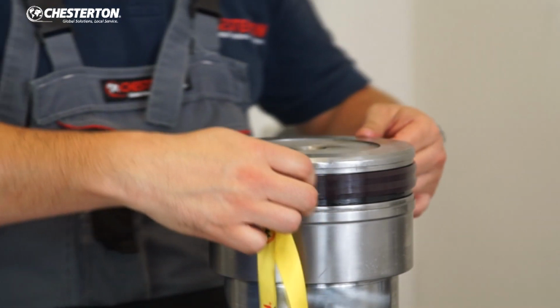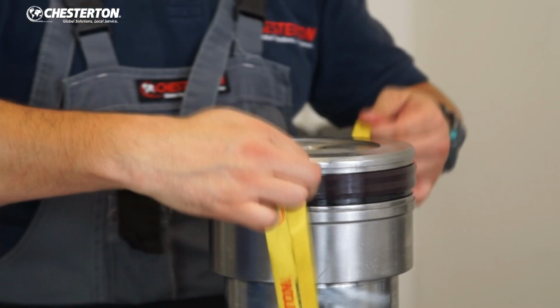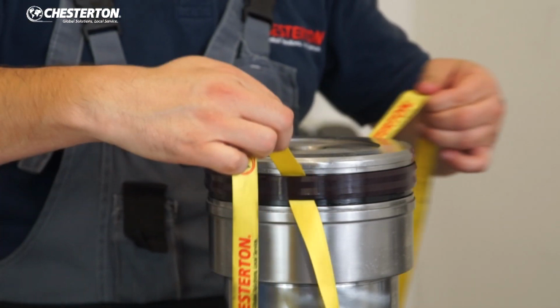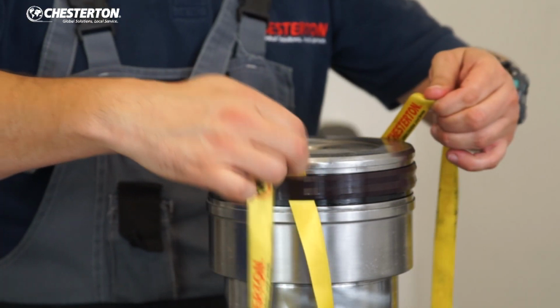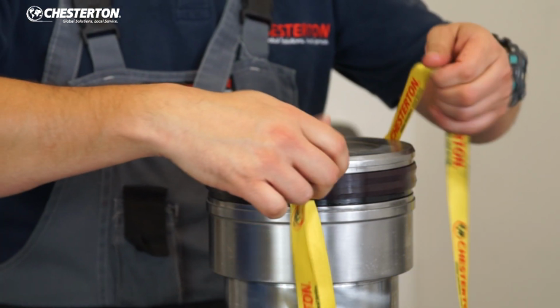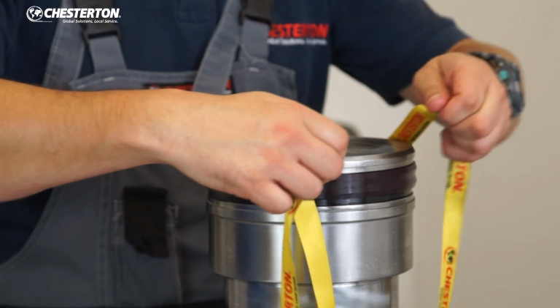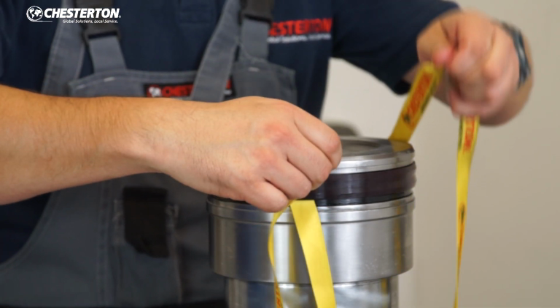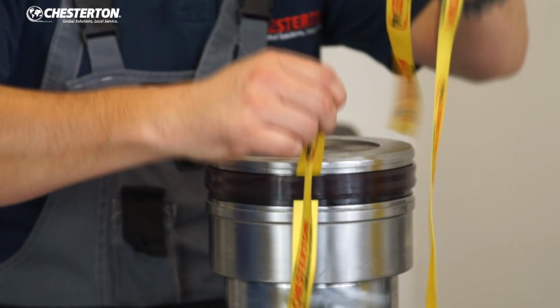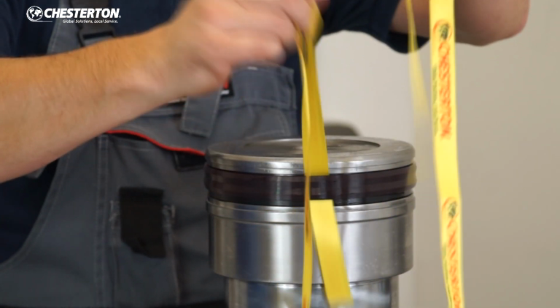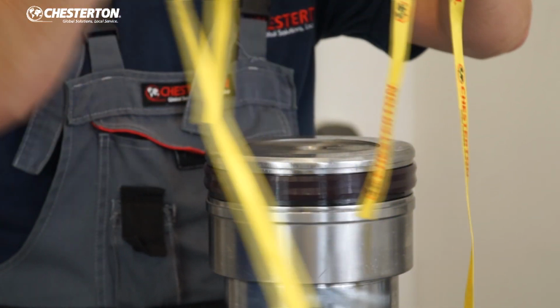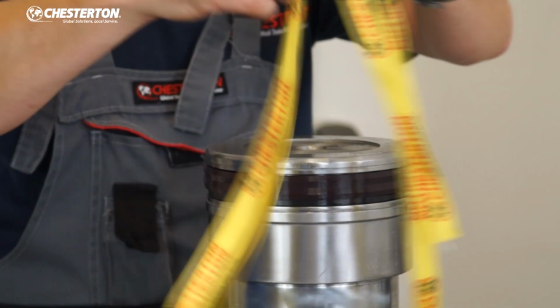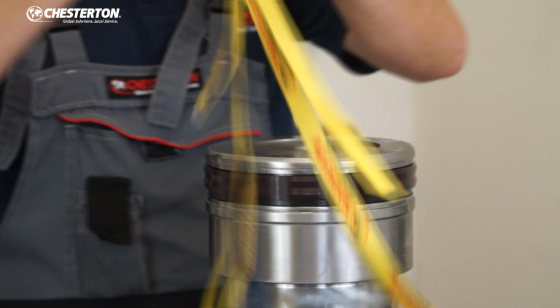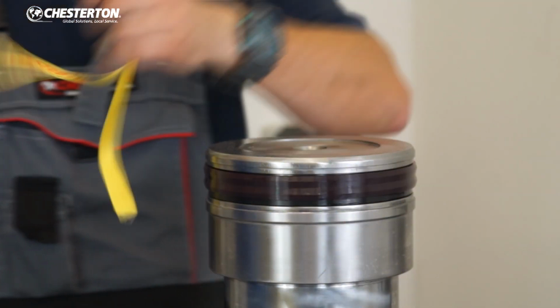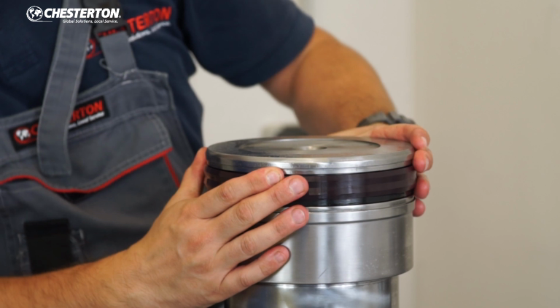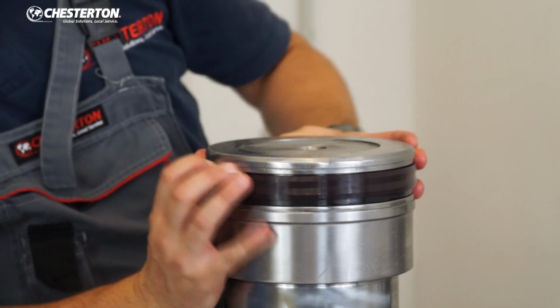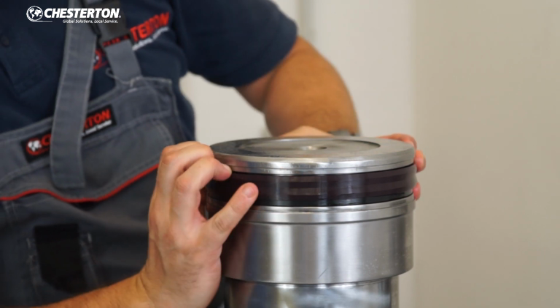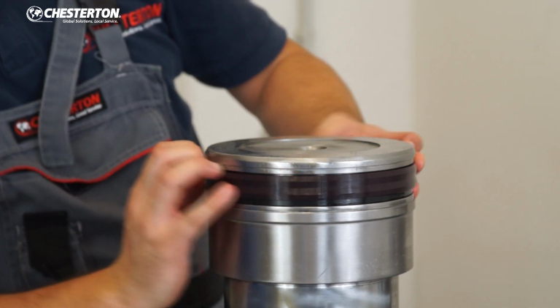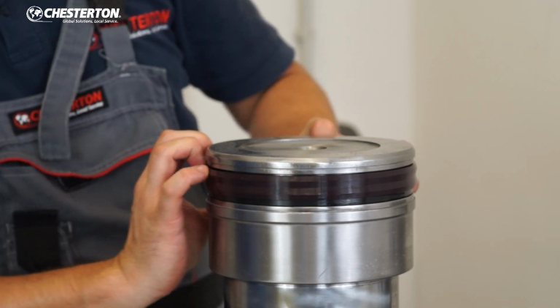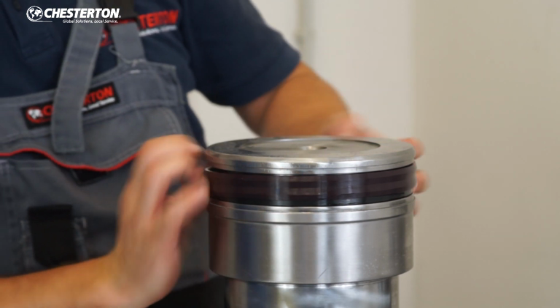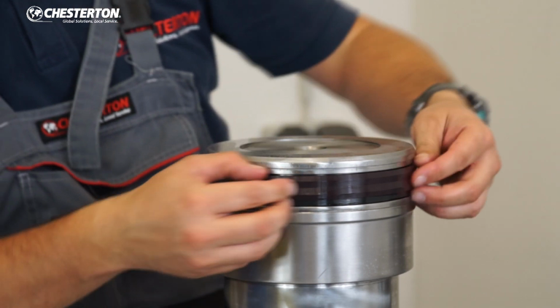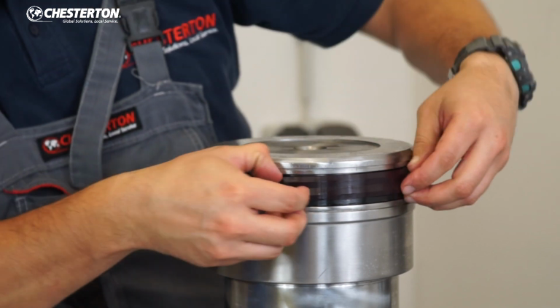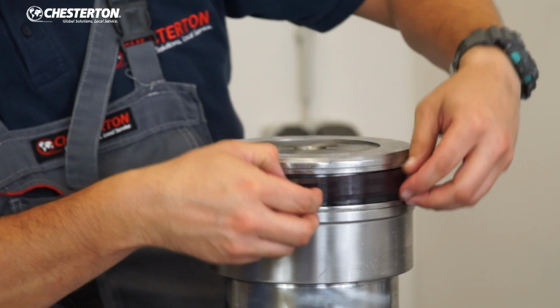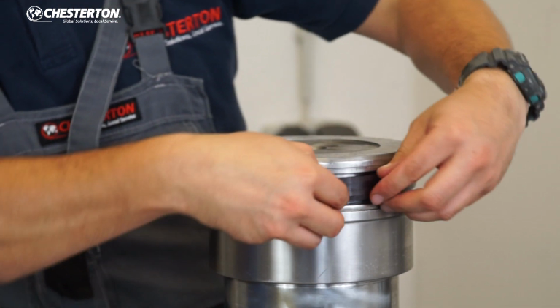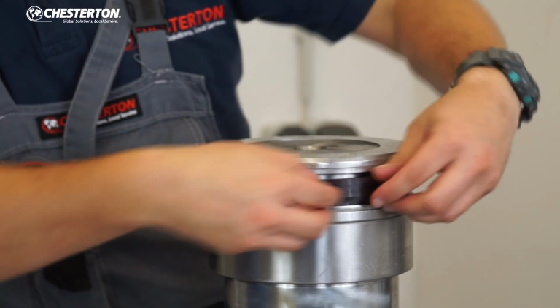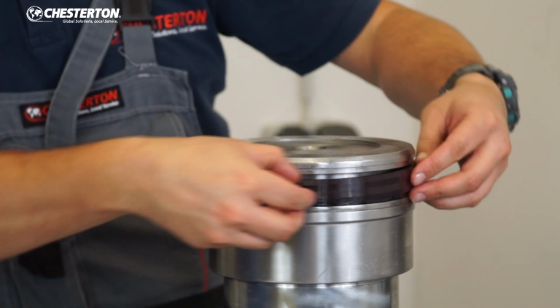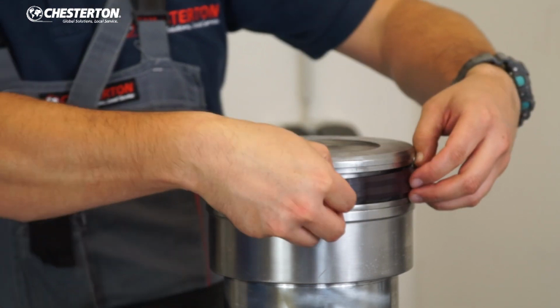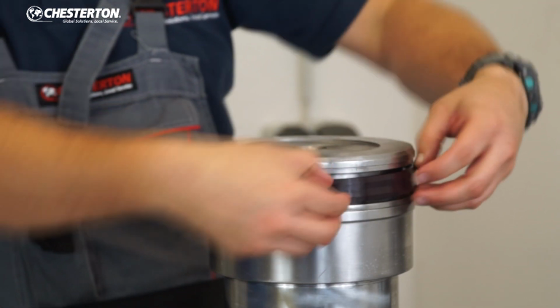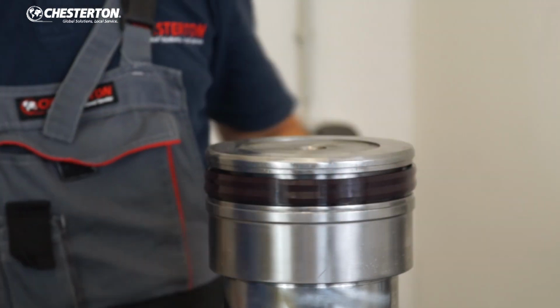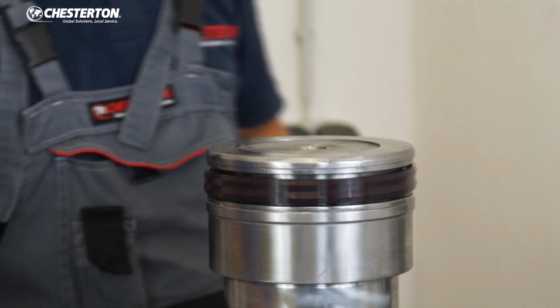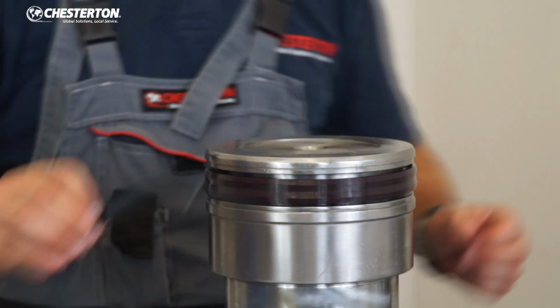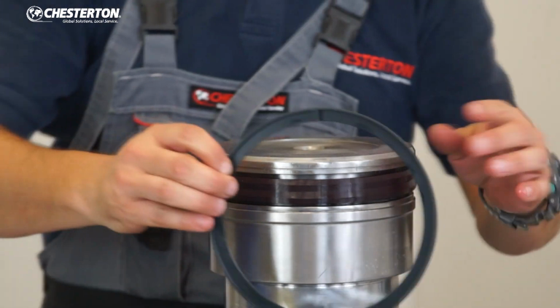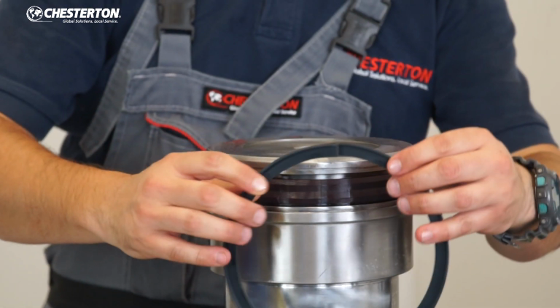Align the seal around the piston, then move the straps gently. Push both parts together against the wall in the groove.